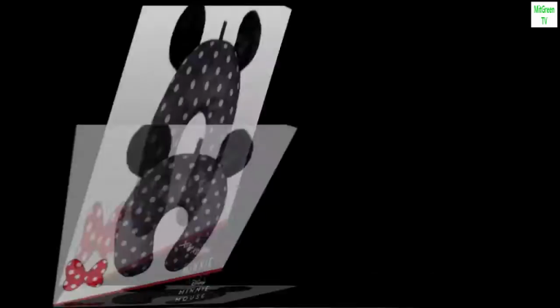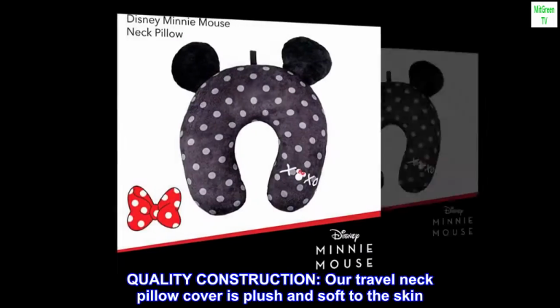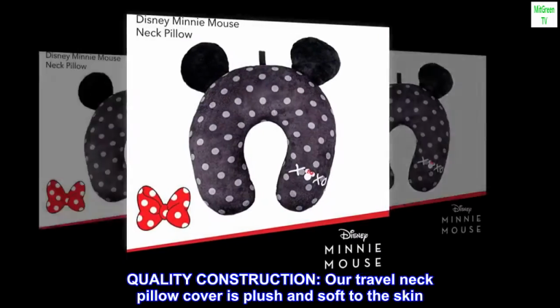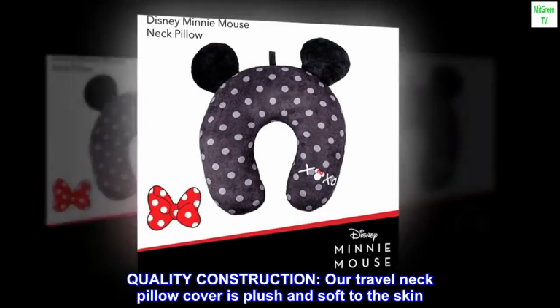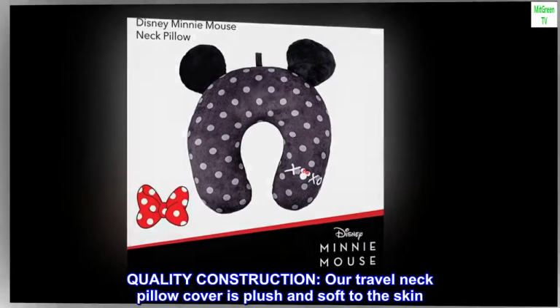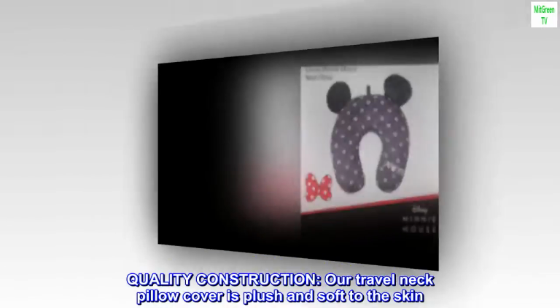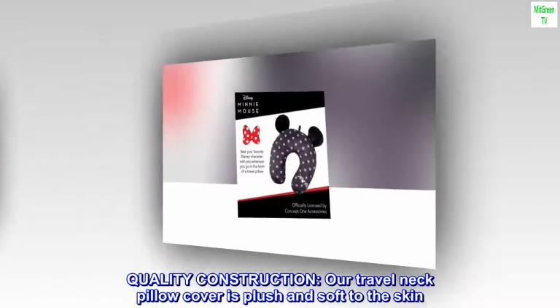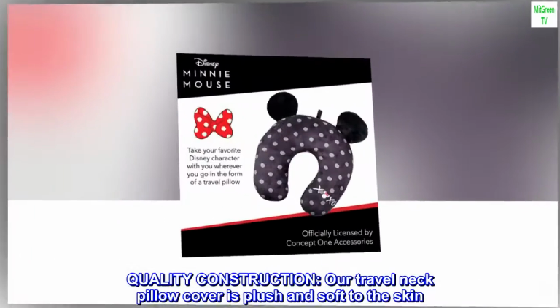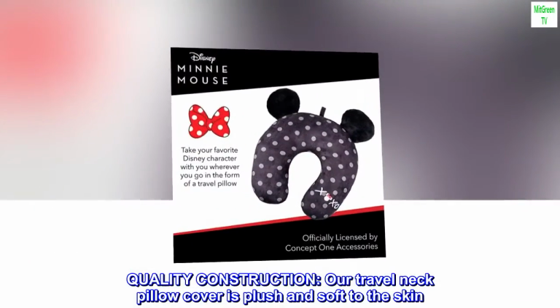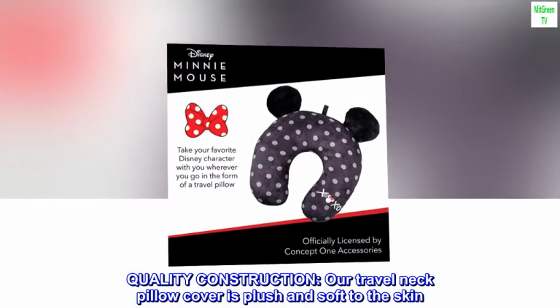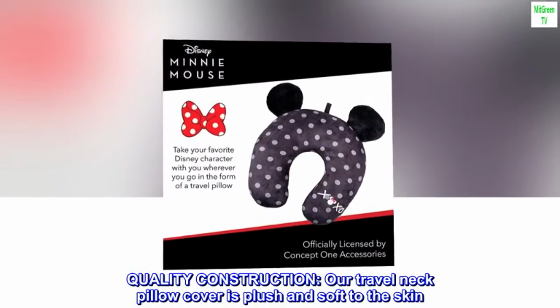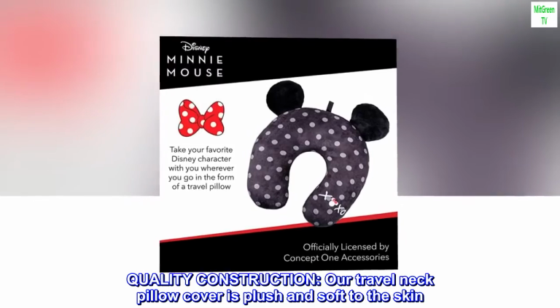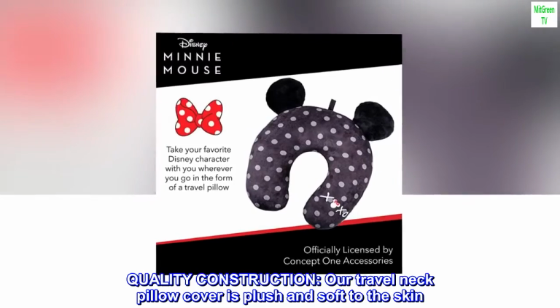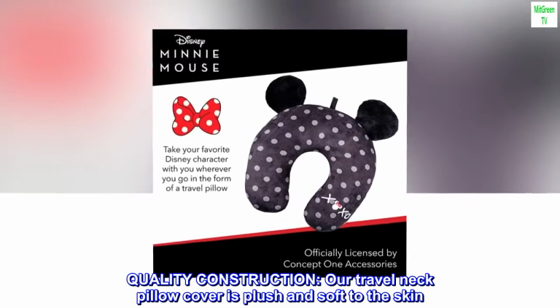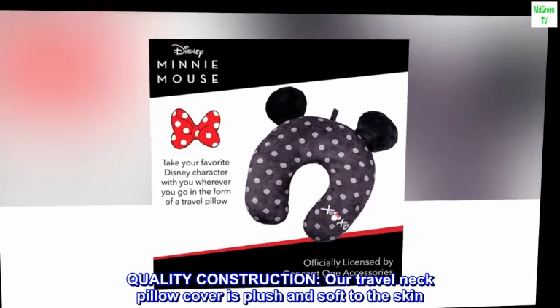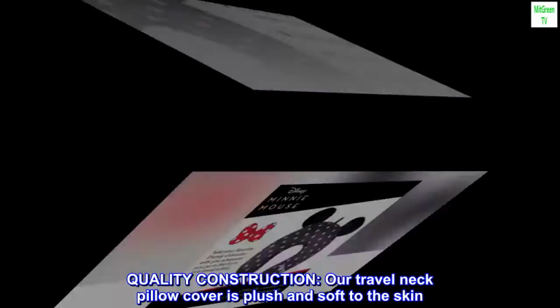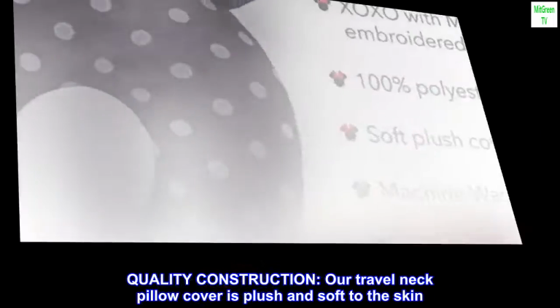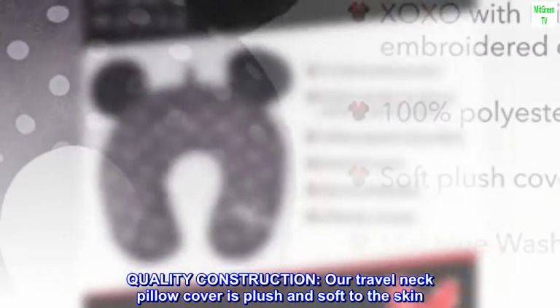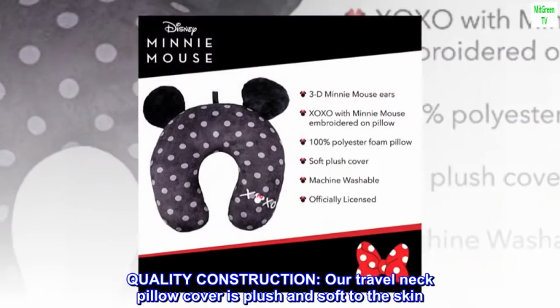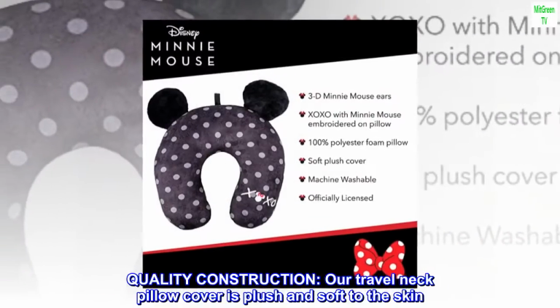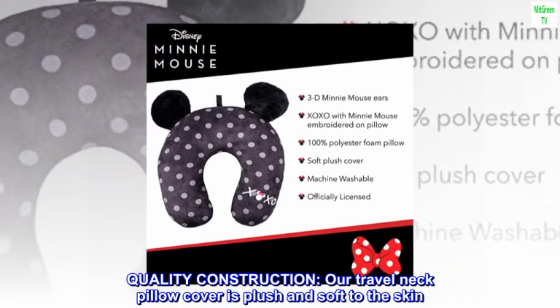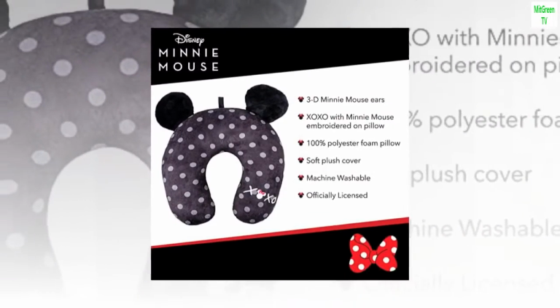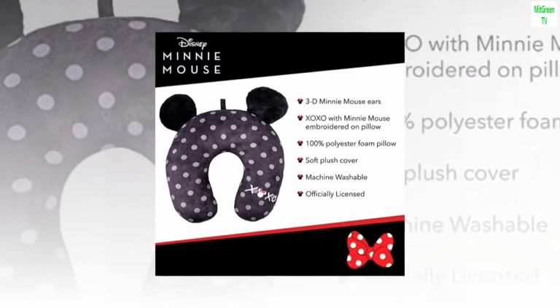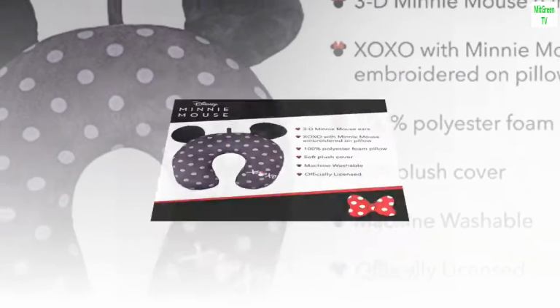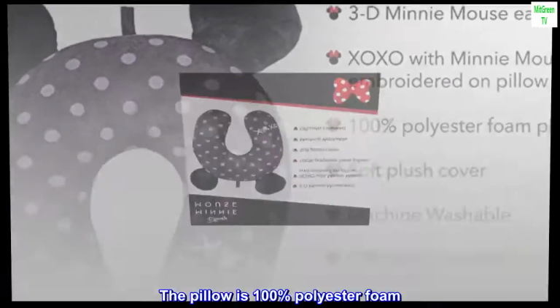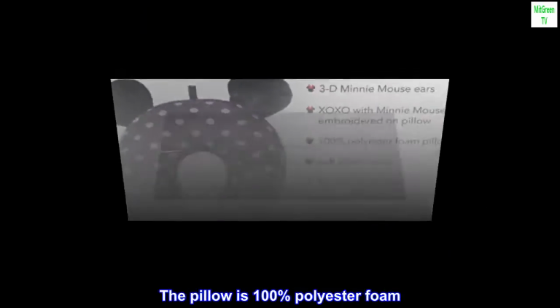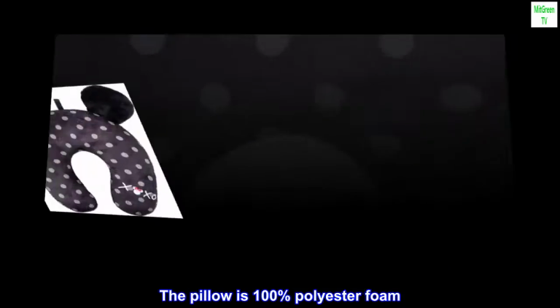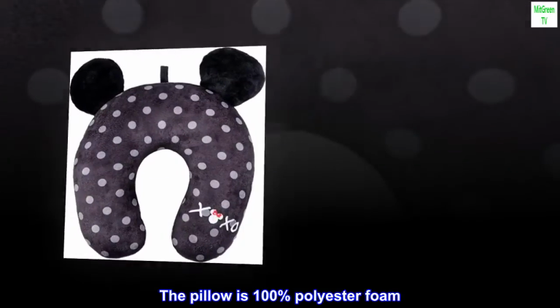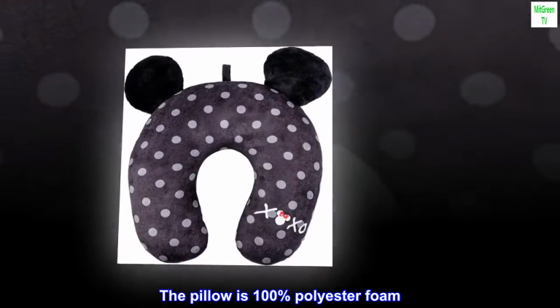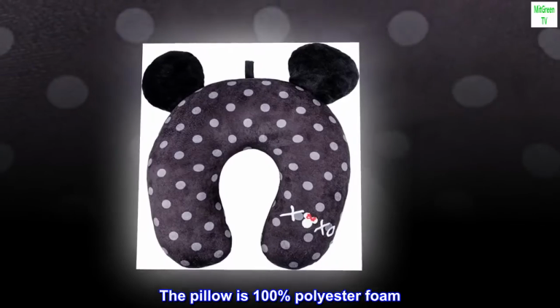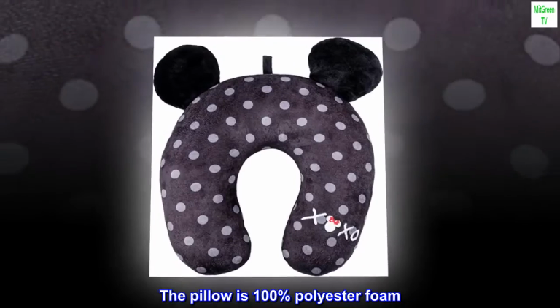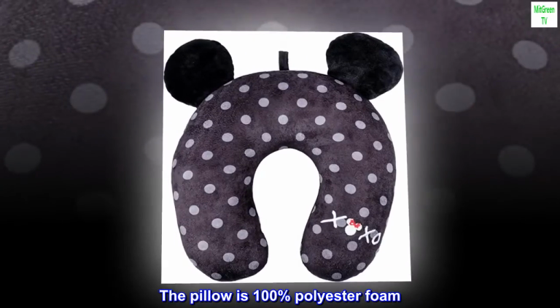Quality Construction: Our Travel Neck Pillow cover is plush and soft to the skin. The pillow is 100% polyester foam.